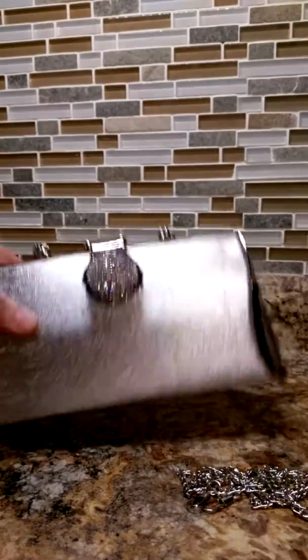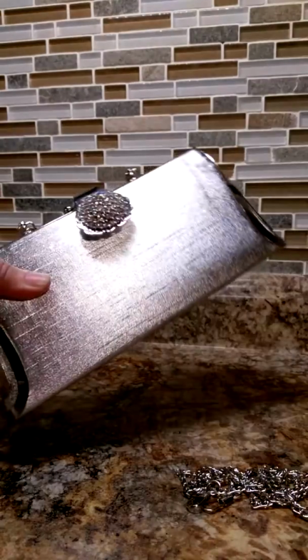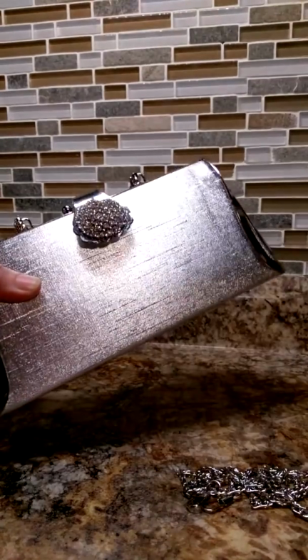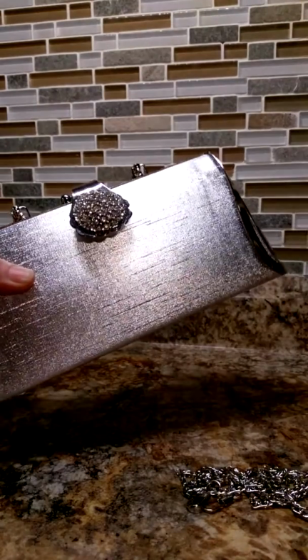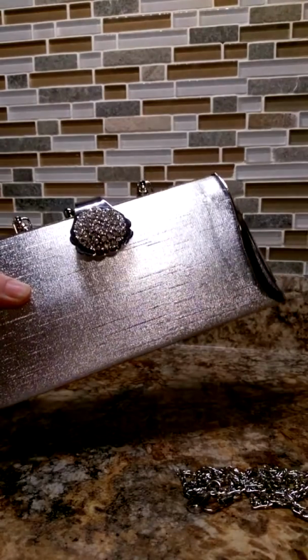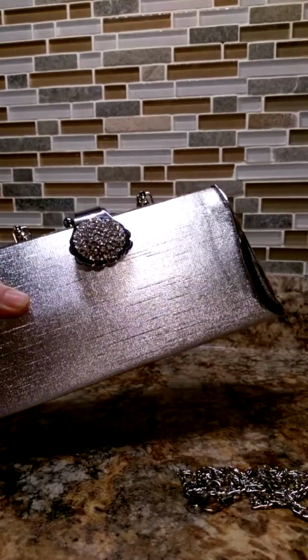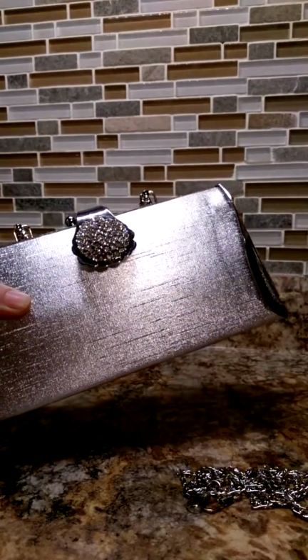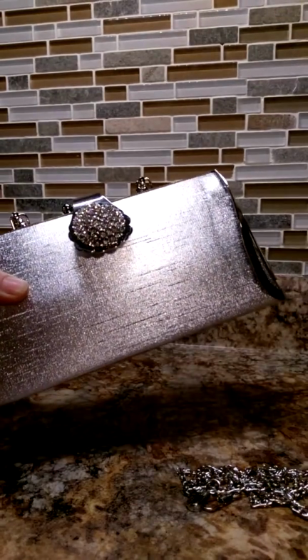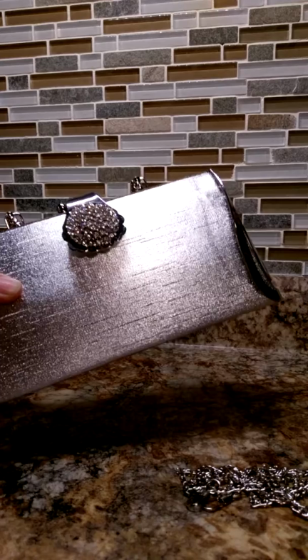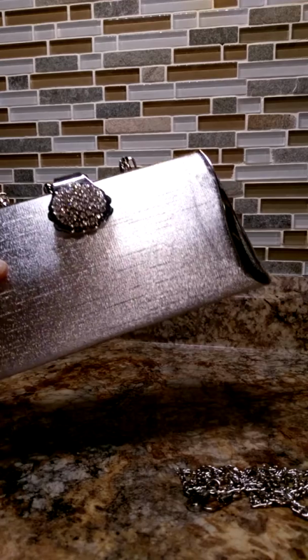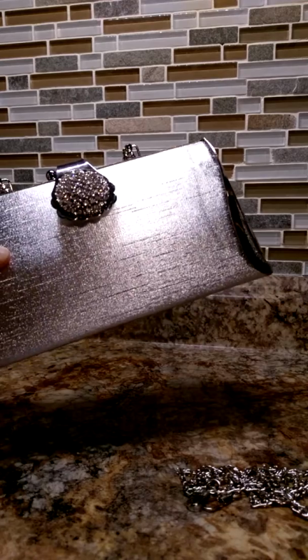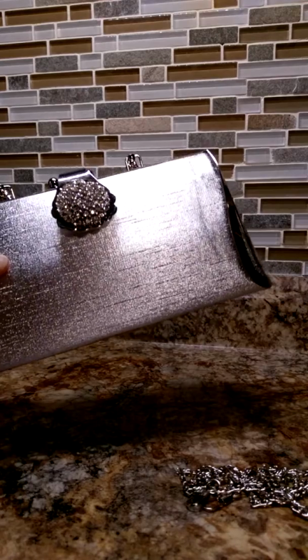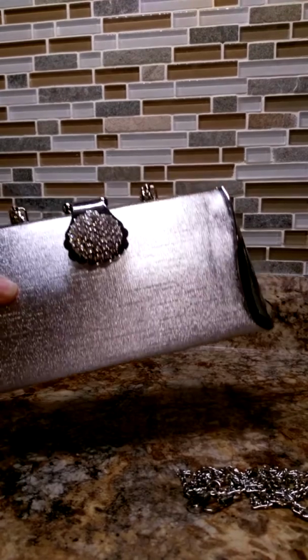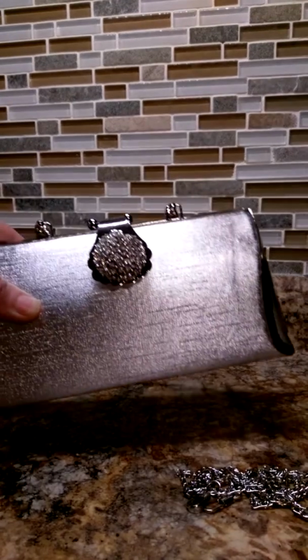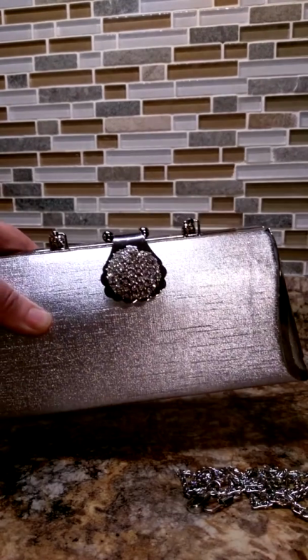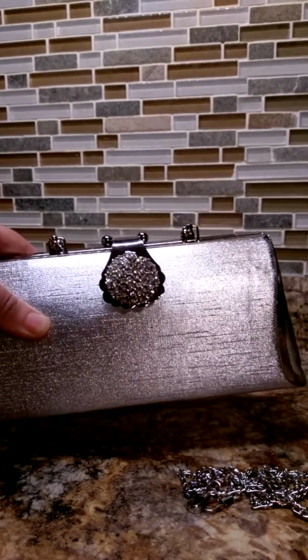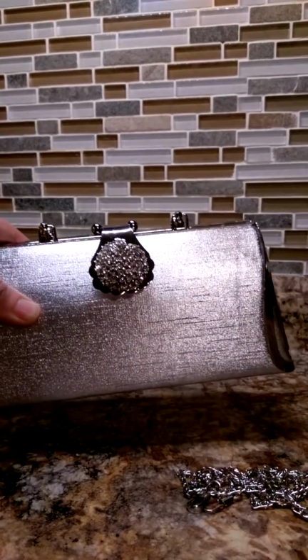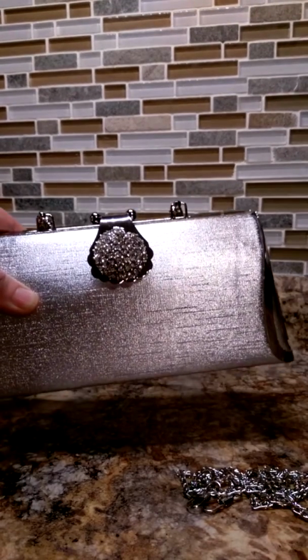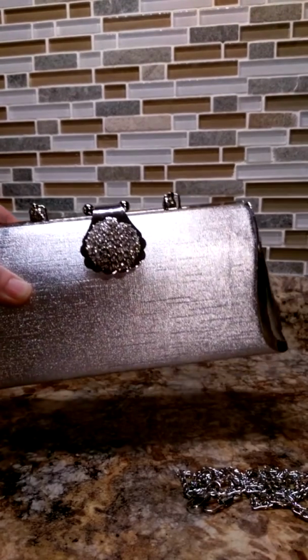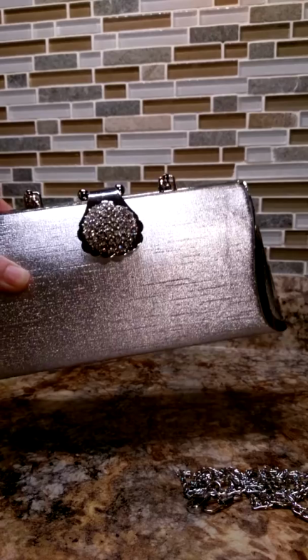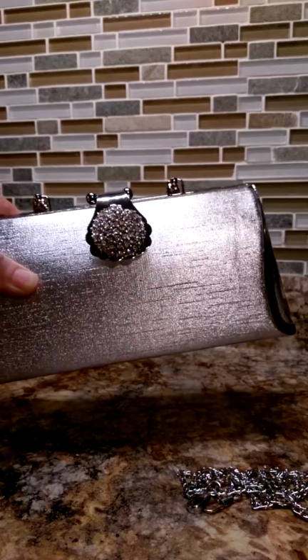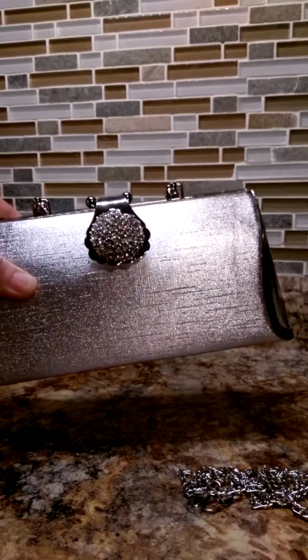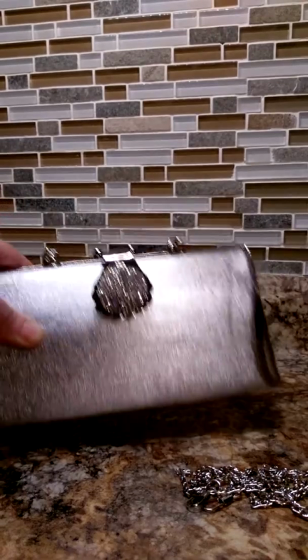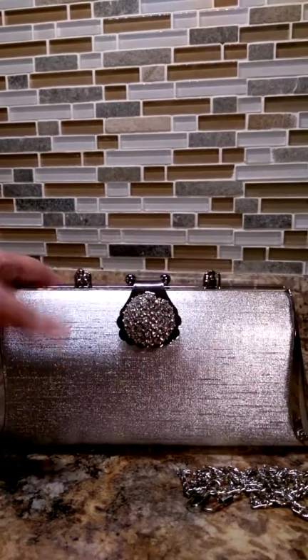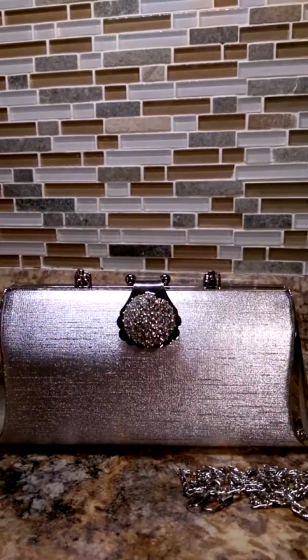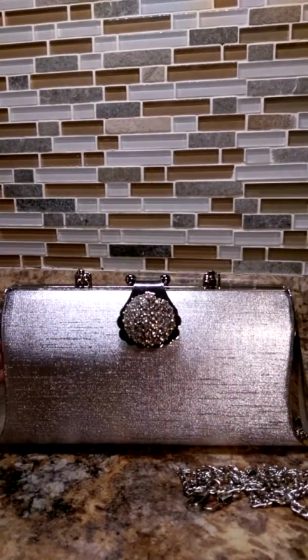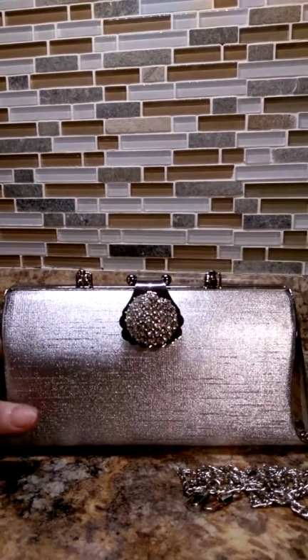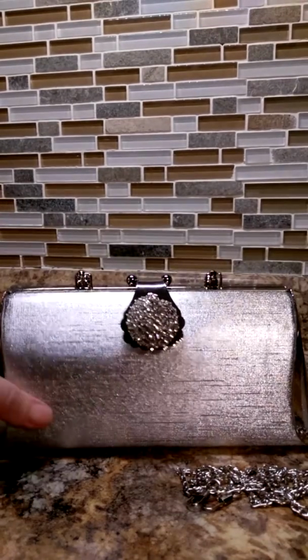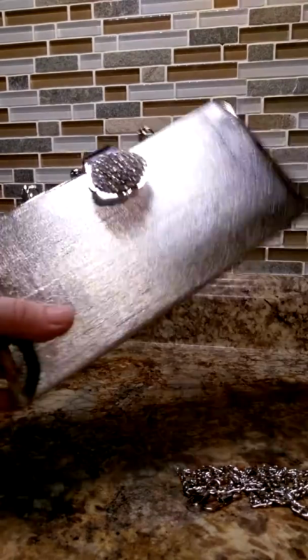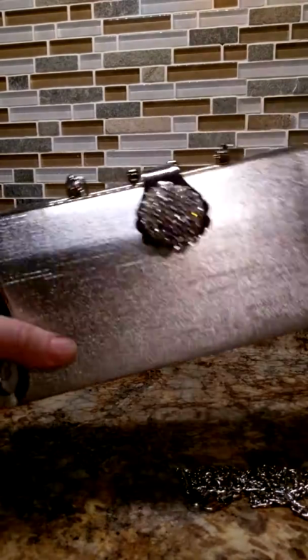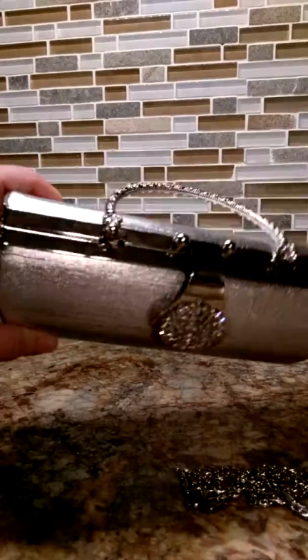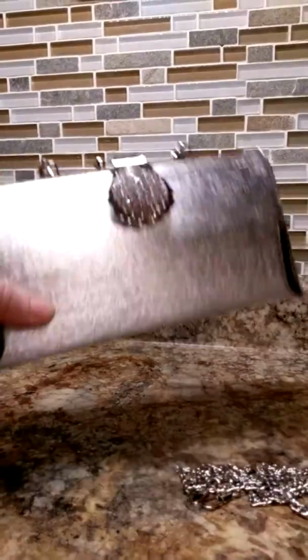It's great for if you're just going out on the weekend and you don't want to have to carry your big tote purse like me. I hate carrying my big purse because everything including the kitchen sink is in it. A lot of times I don't want to have to carry that, so I can put everything I need in this little wristlet.